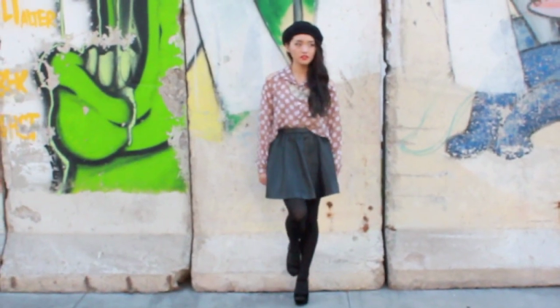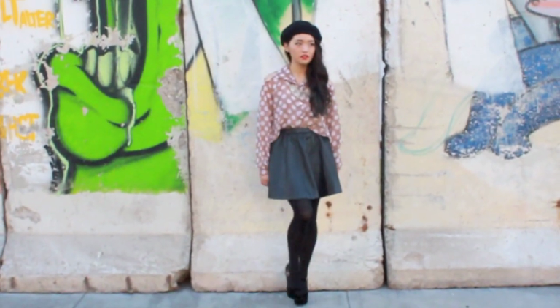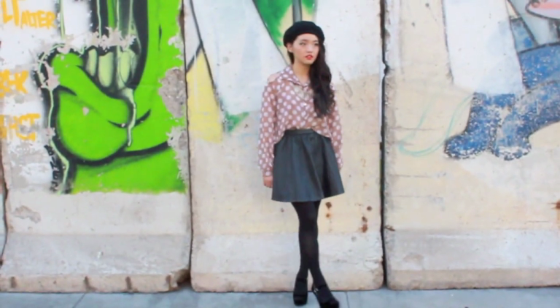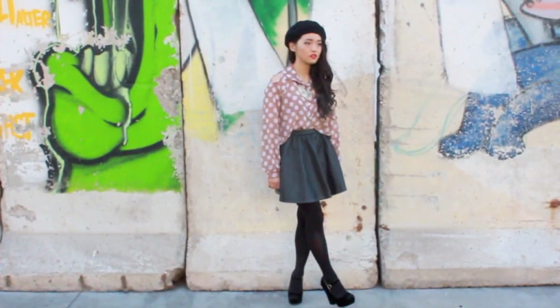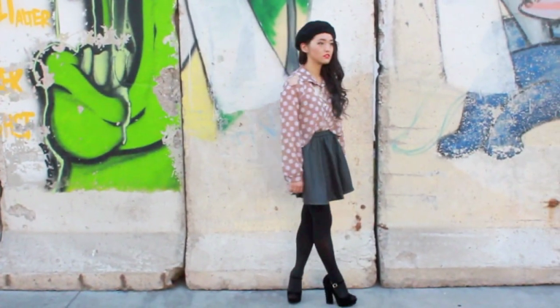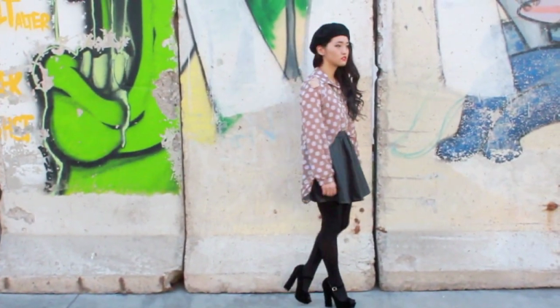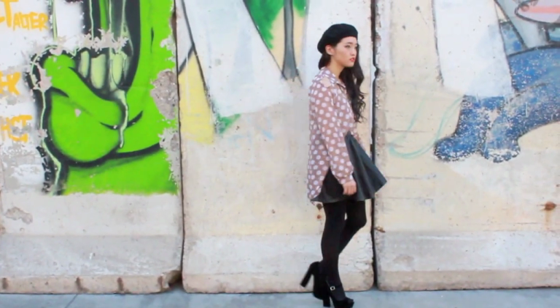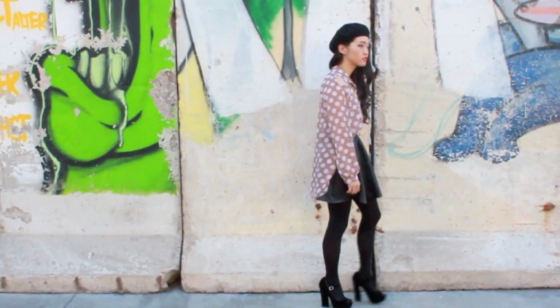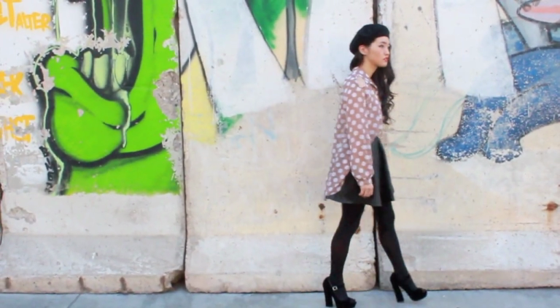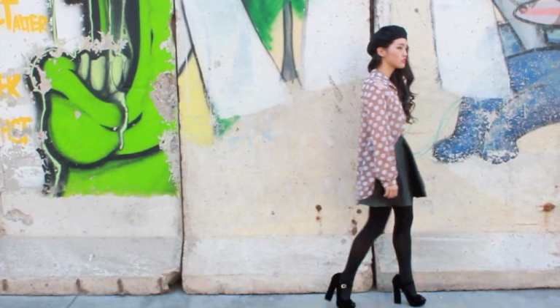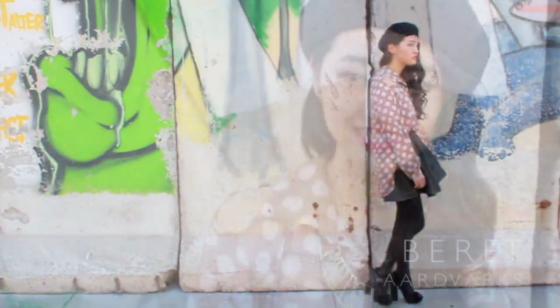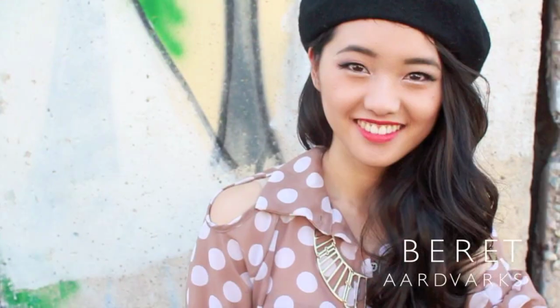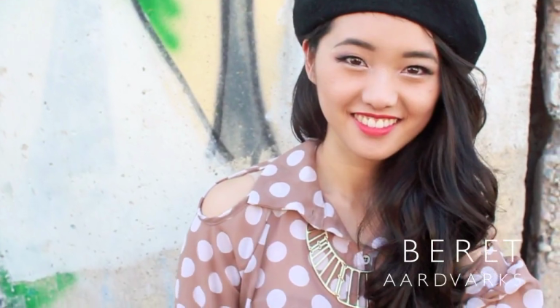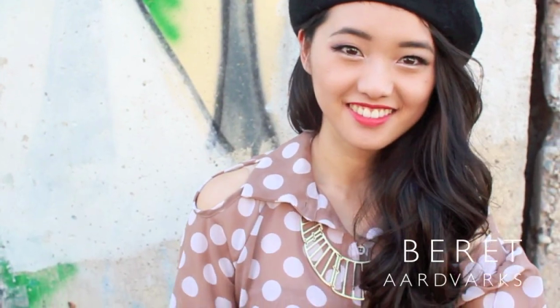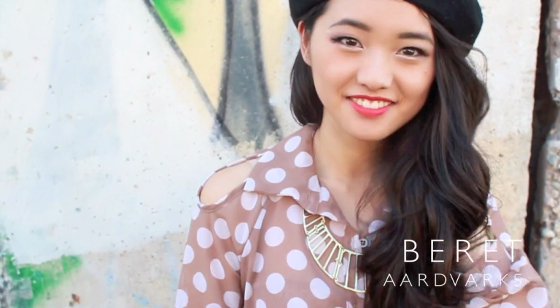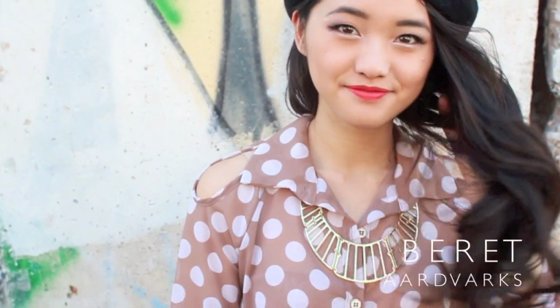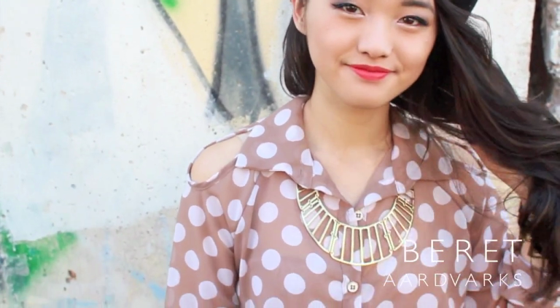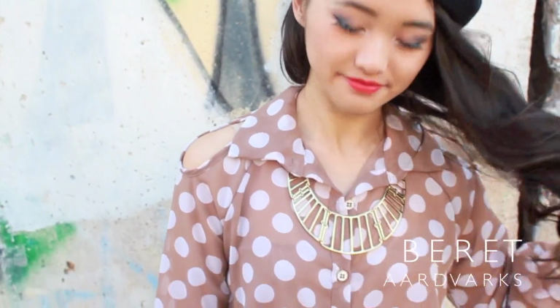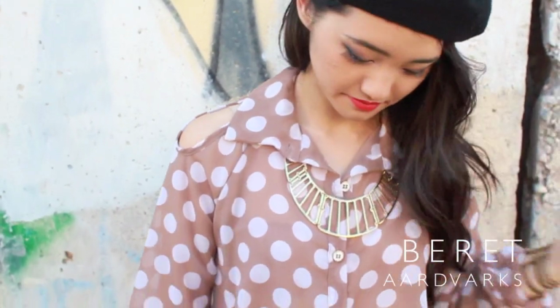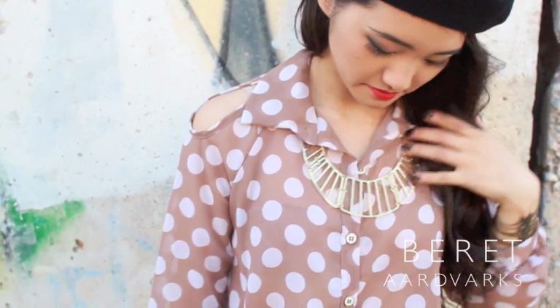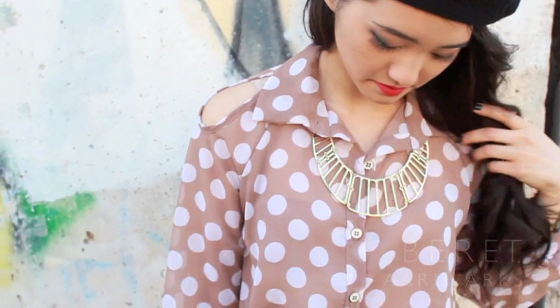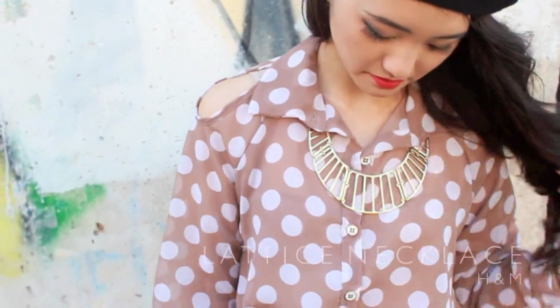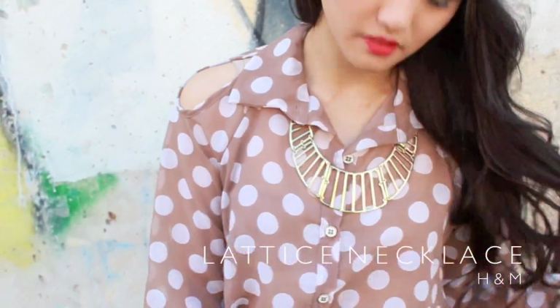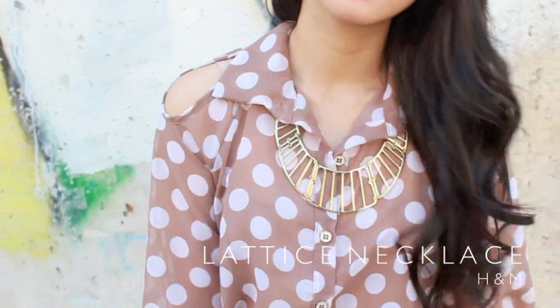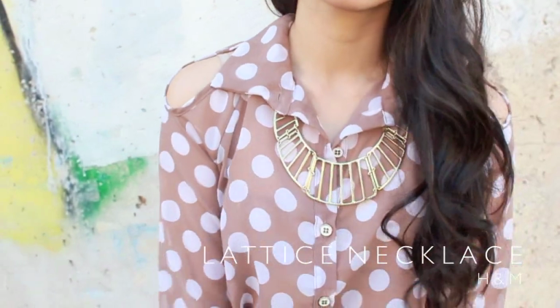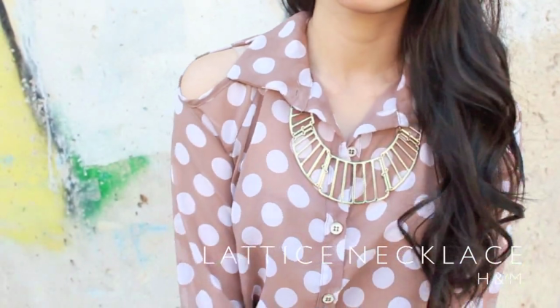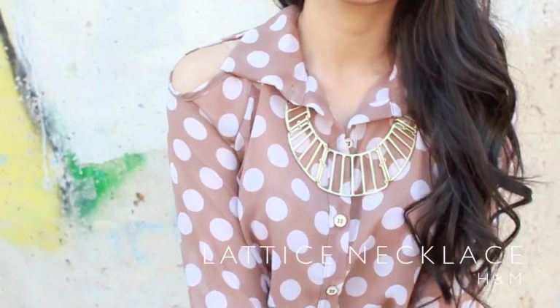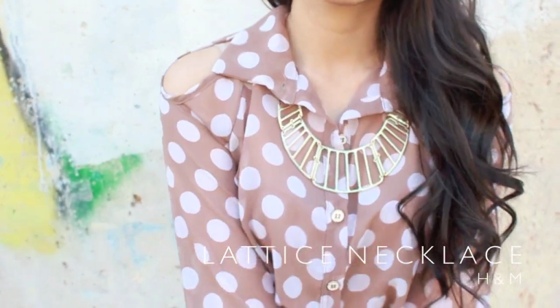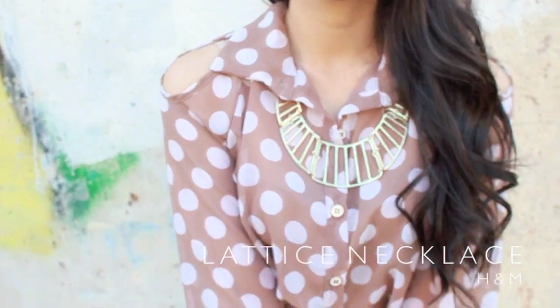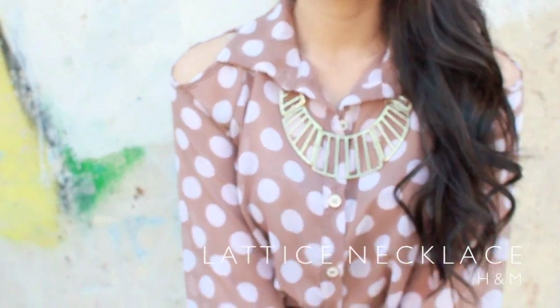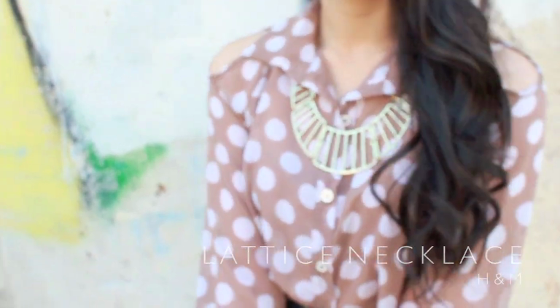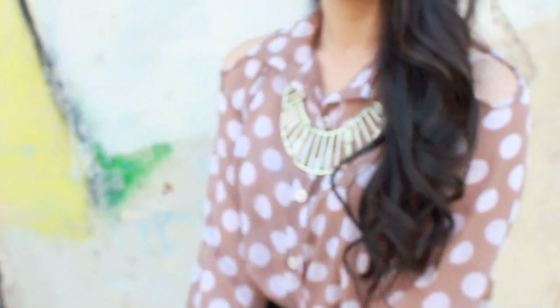For this particular outfit, I would probably wear it to a concert or a show. For my head accessory, I'm wearing my favorite and only beret that I thrifted from Aardvarks. And for jewelry, I'm wearing this lattice necklace from H&M.